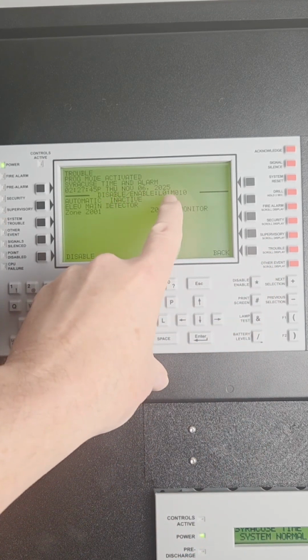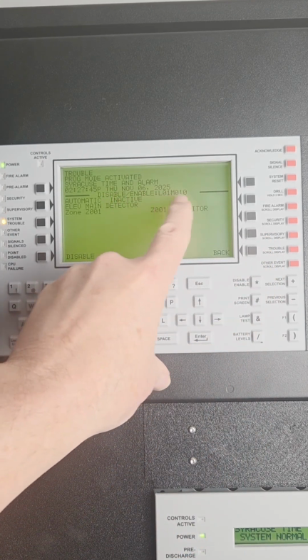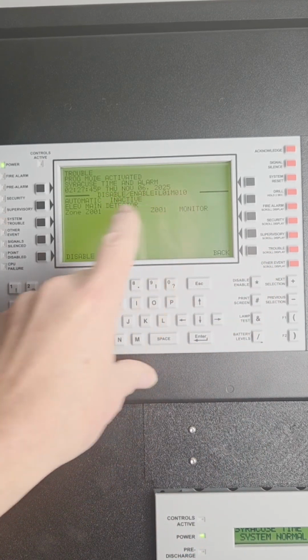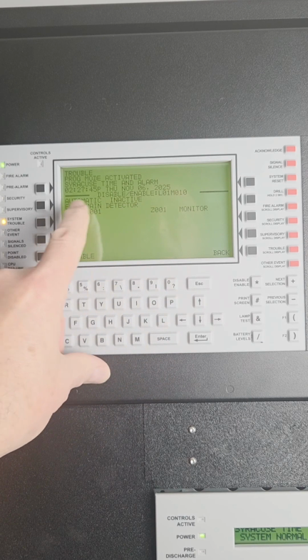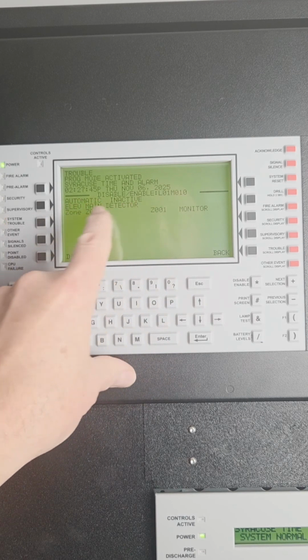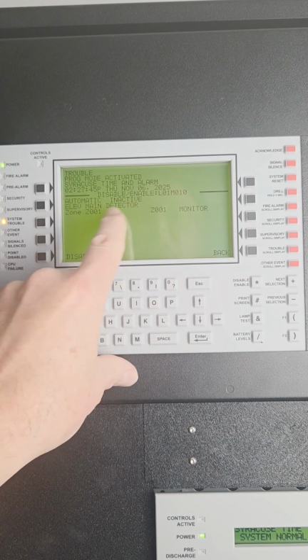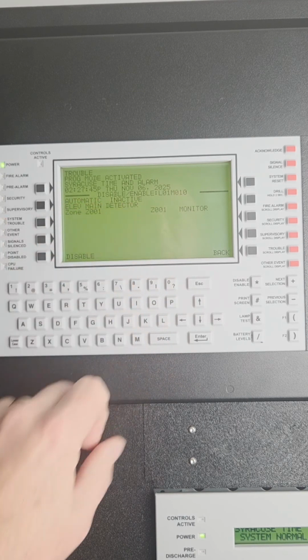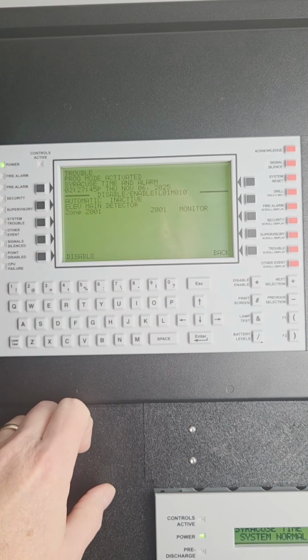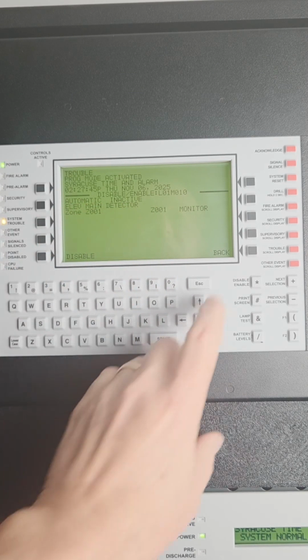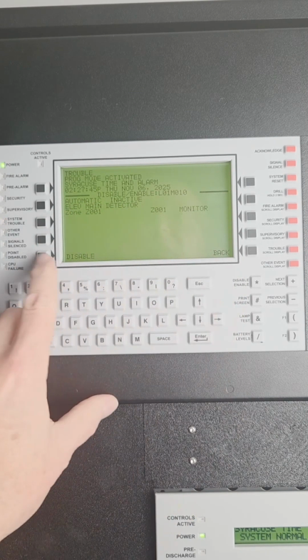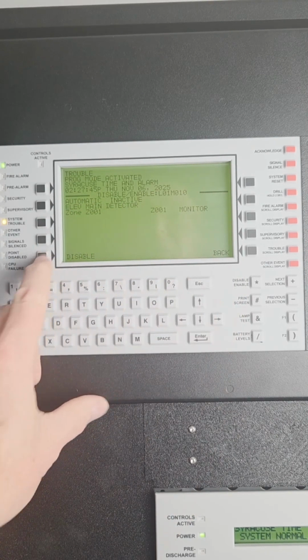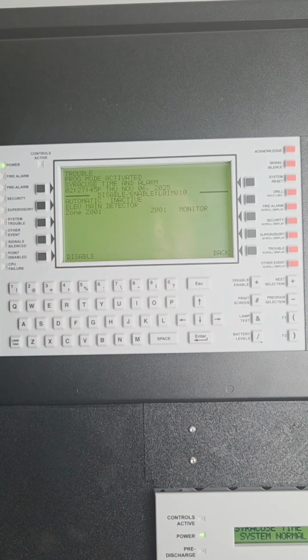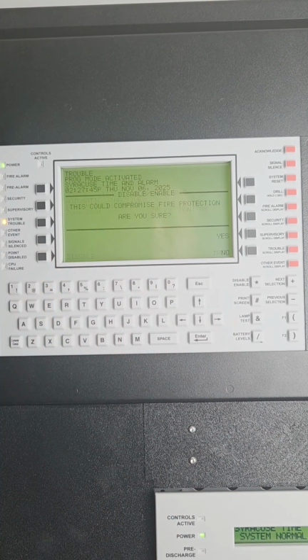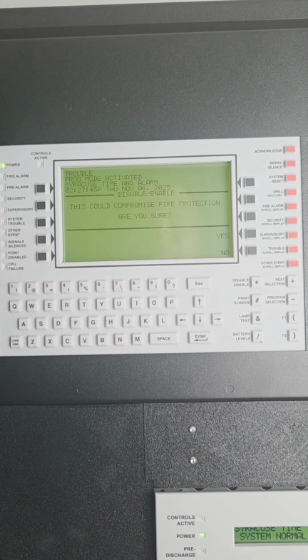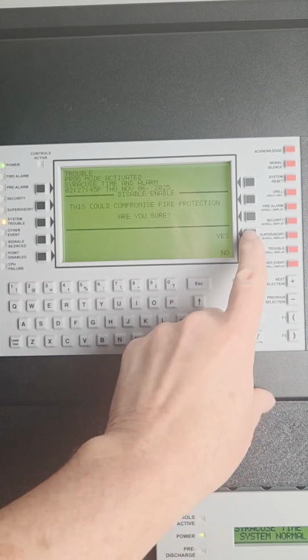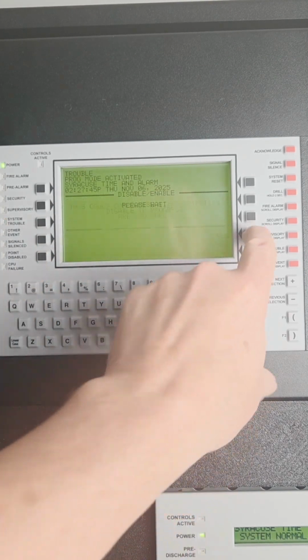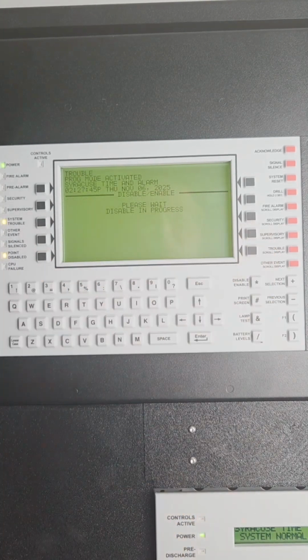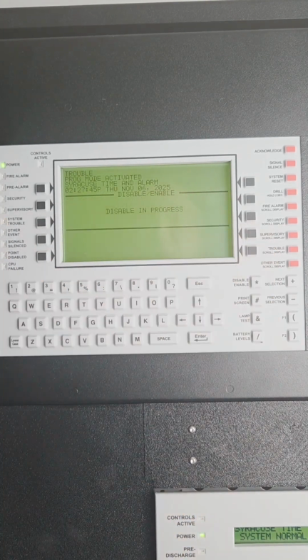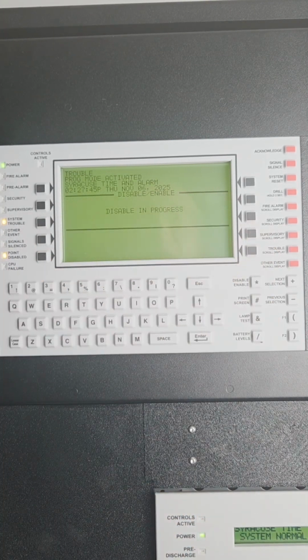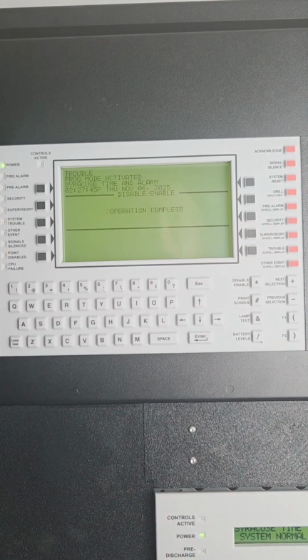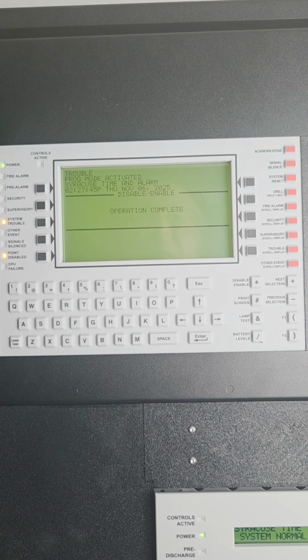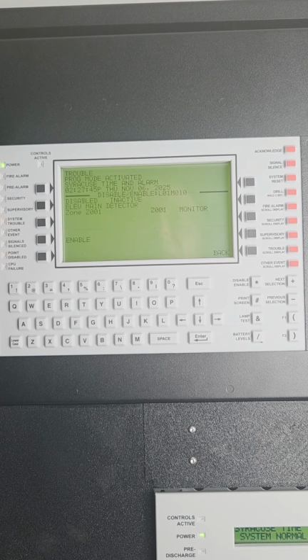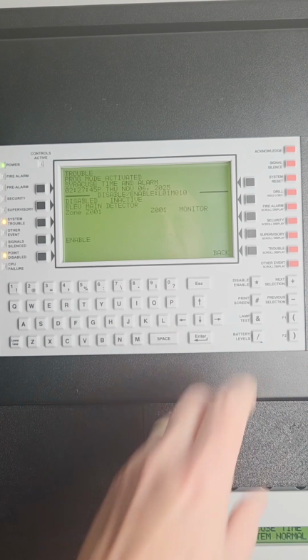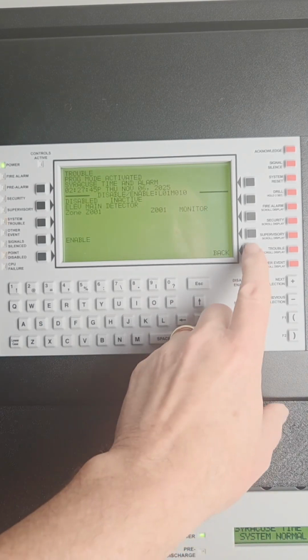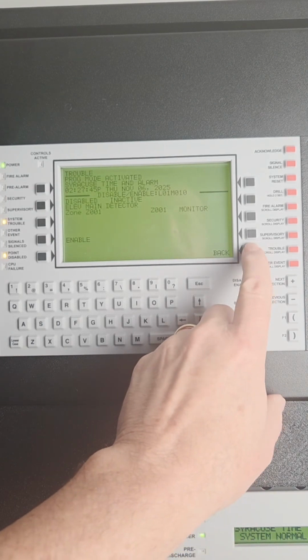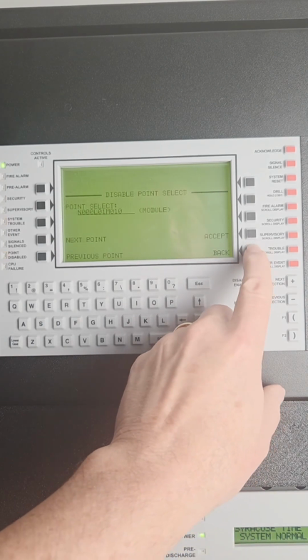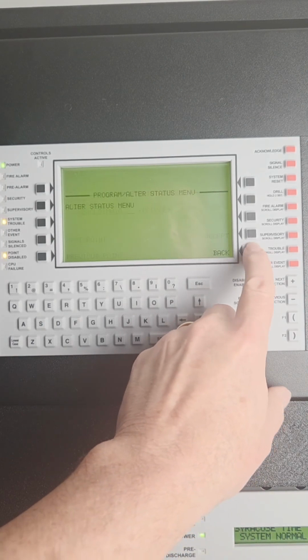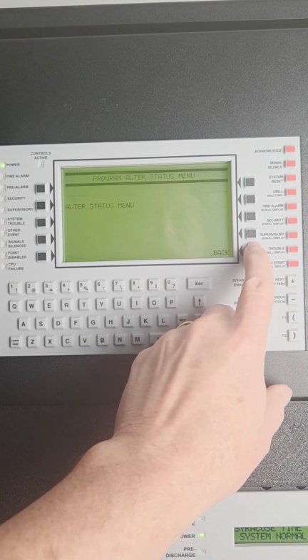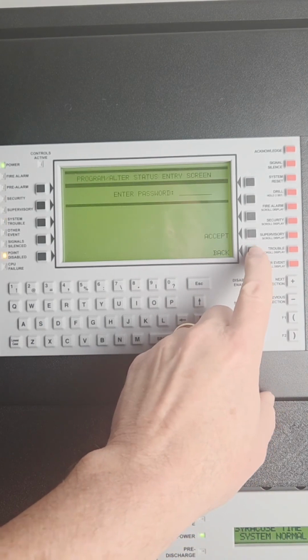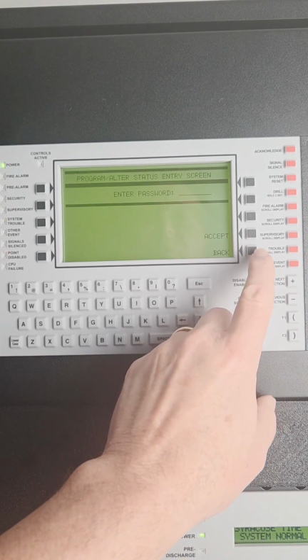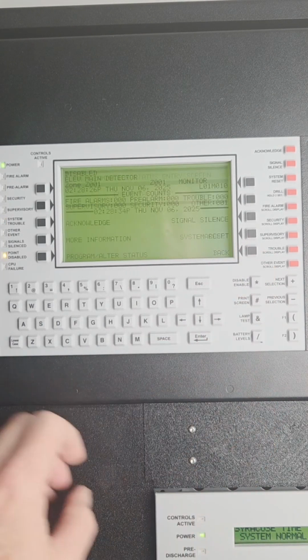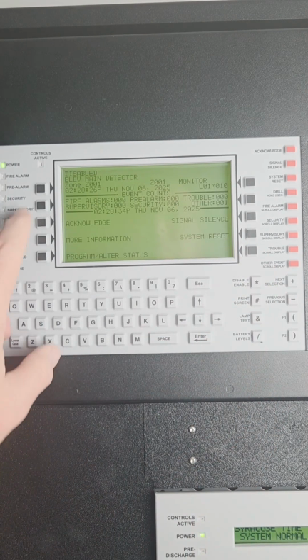There's our address and there's the description of that address. Disable, and then you say yes, you're sure. When you're done, back out of the menu and you need to acknowledge the trouble.